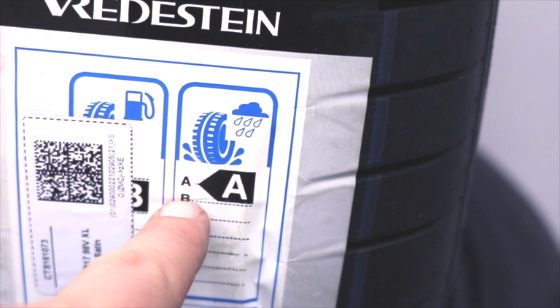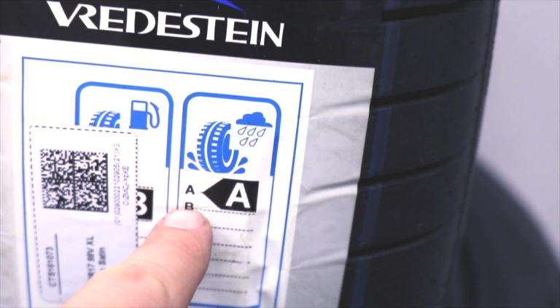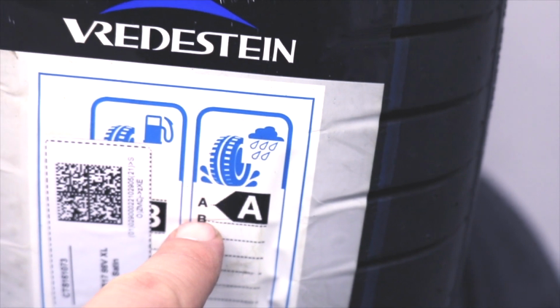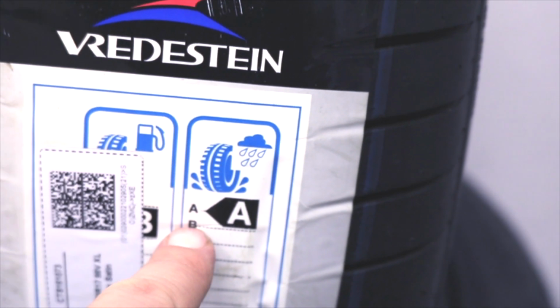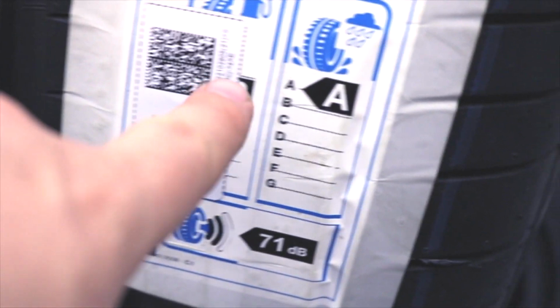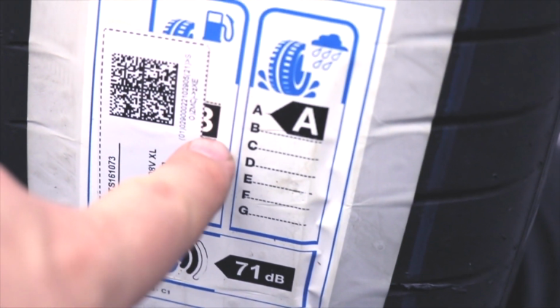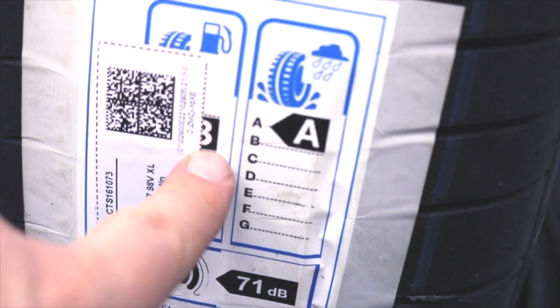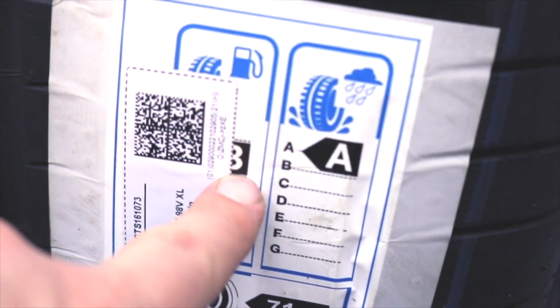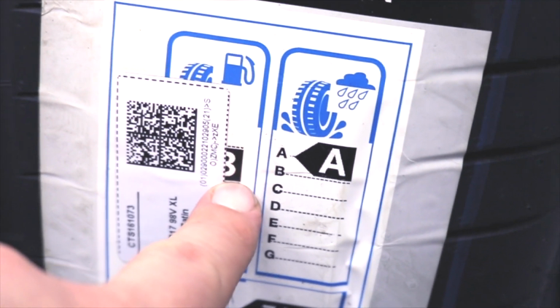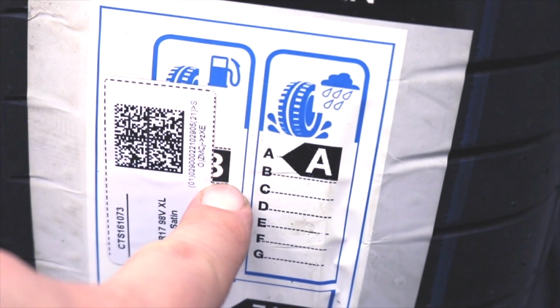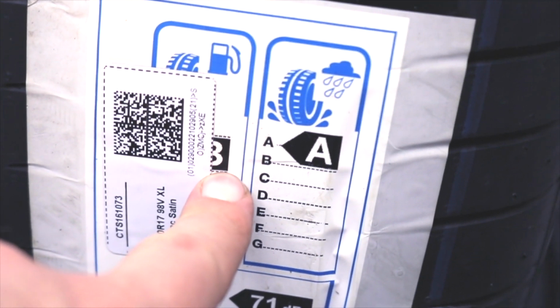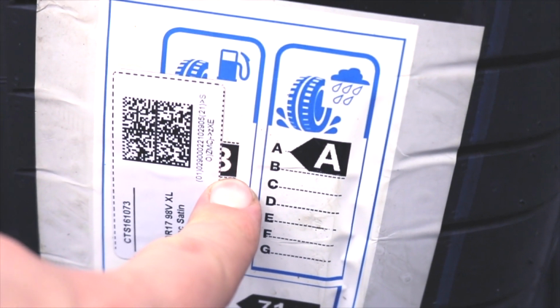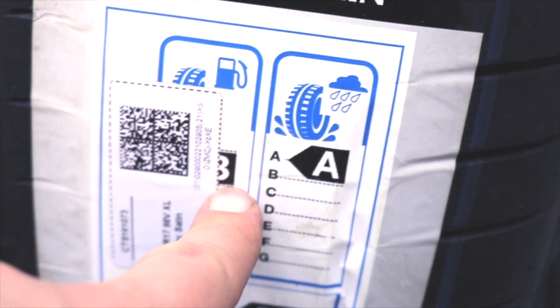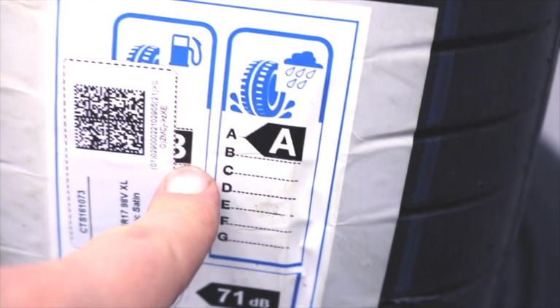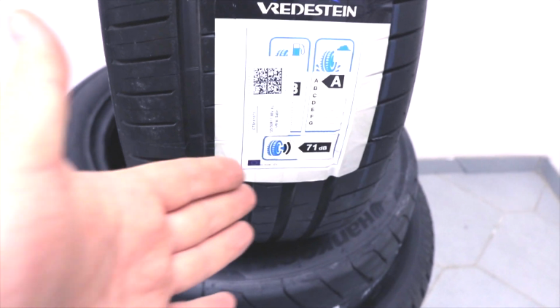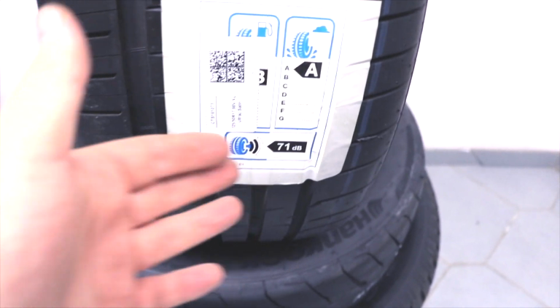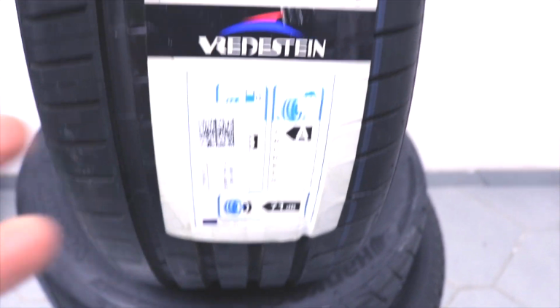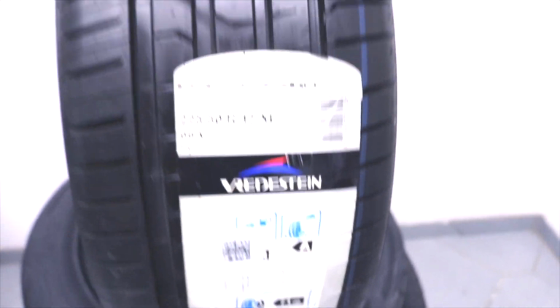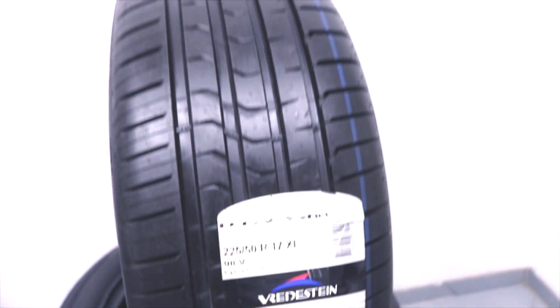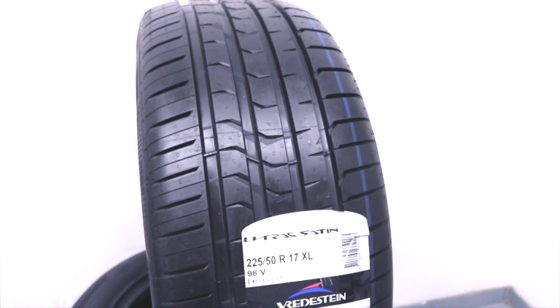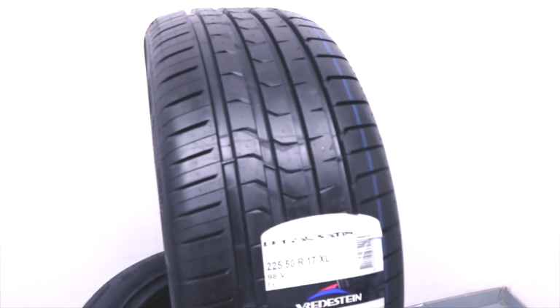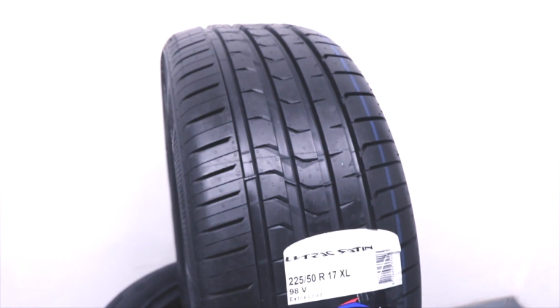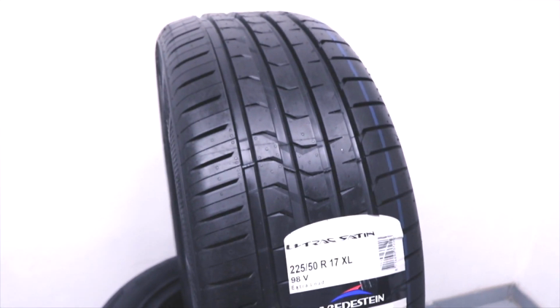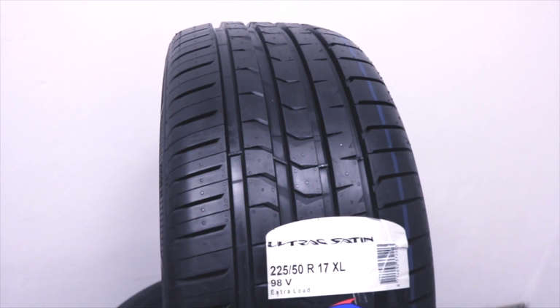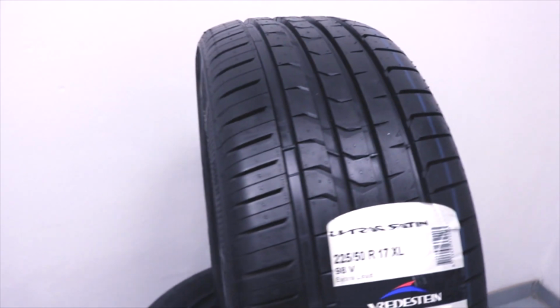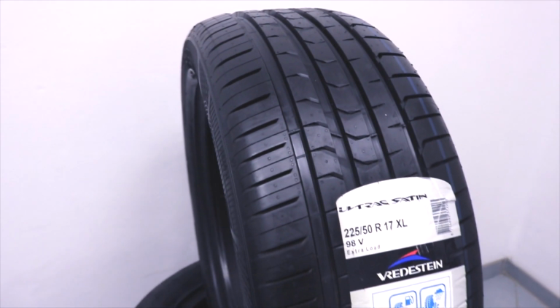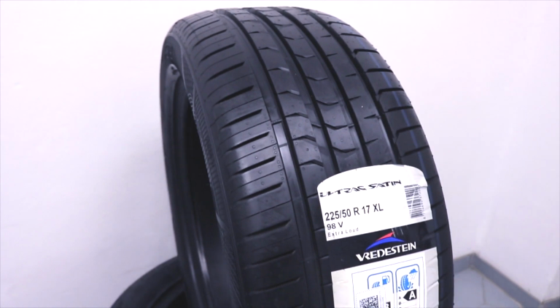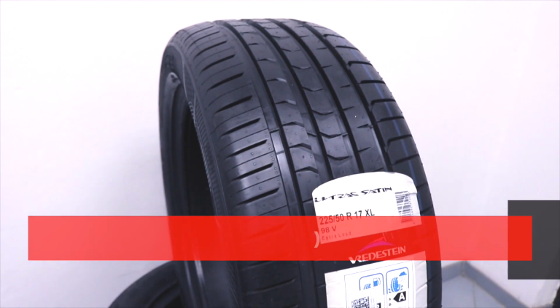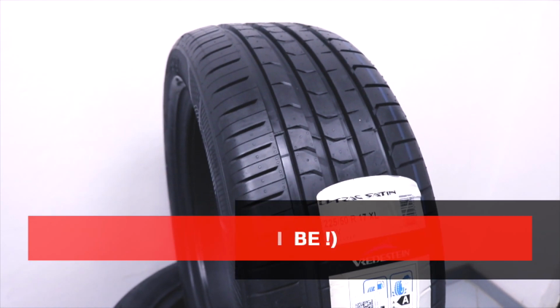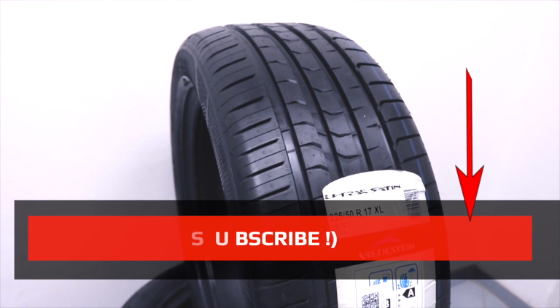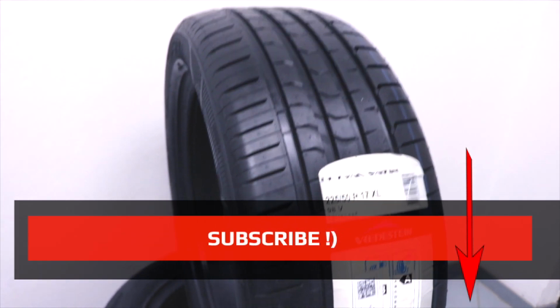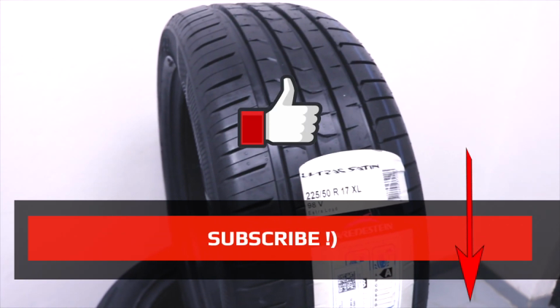You can also see good rolling resistance on the label, which means good fuel economy, and a normal noise level. So this tire is engineered for fast driving, but its best performance will be in dry conditions.